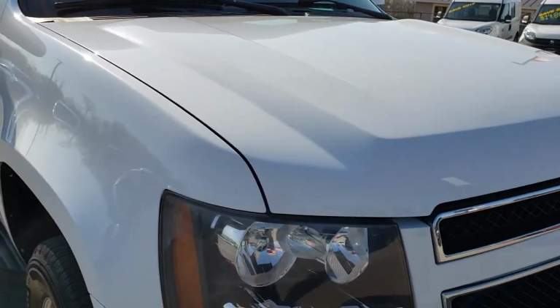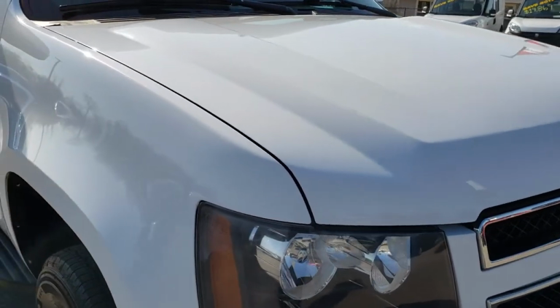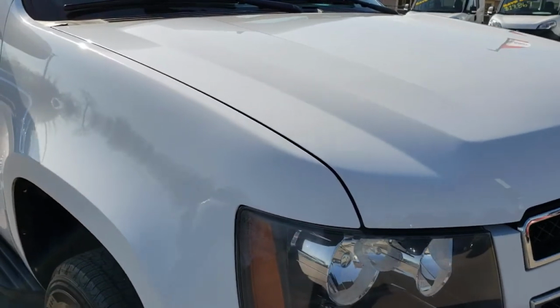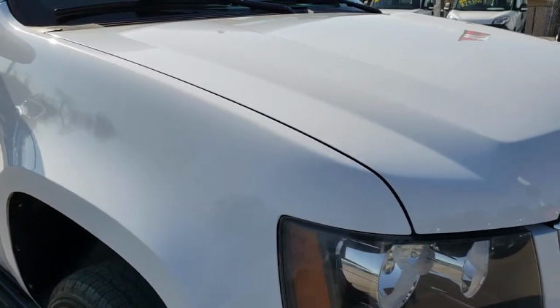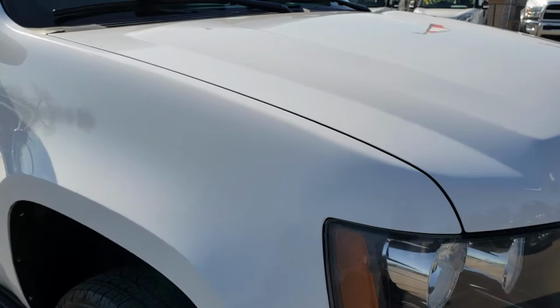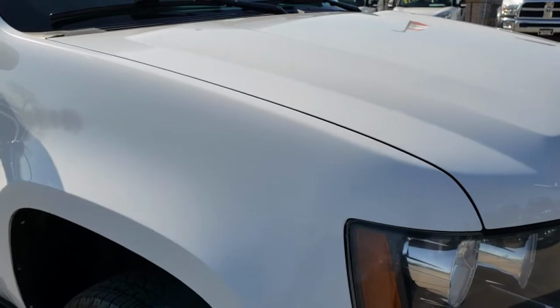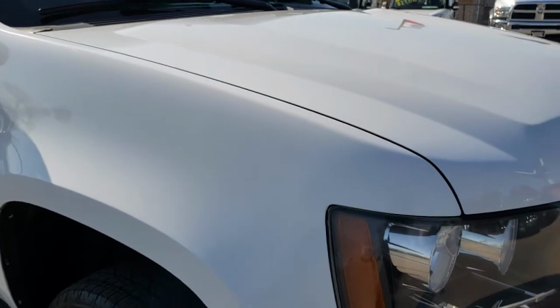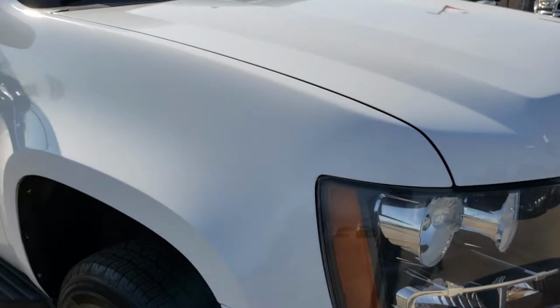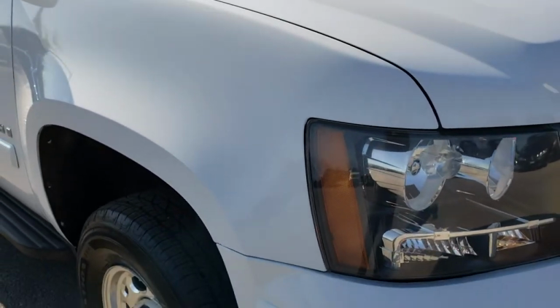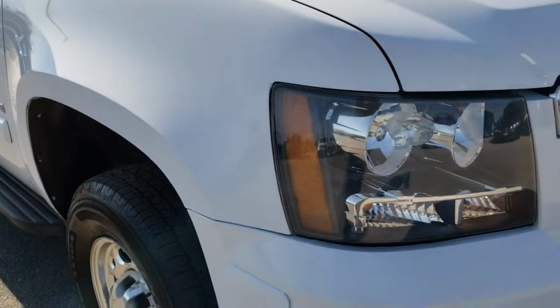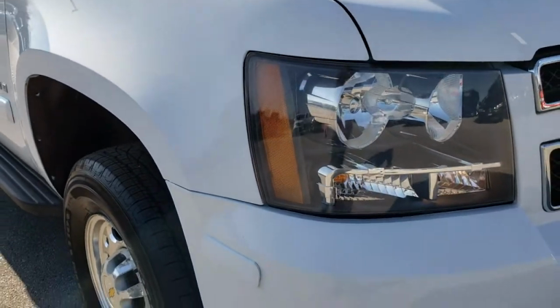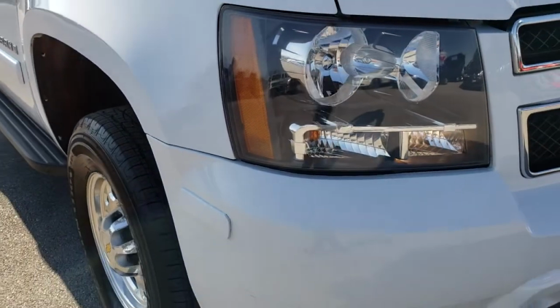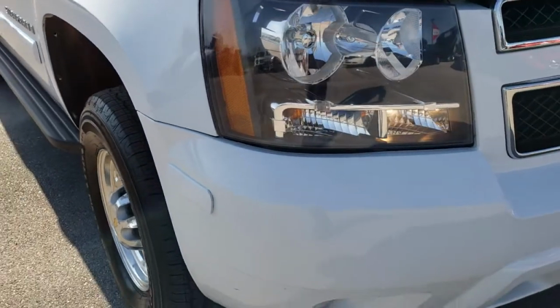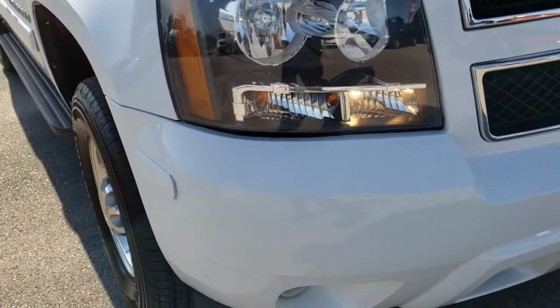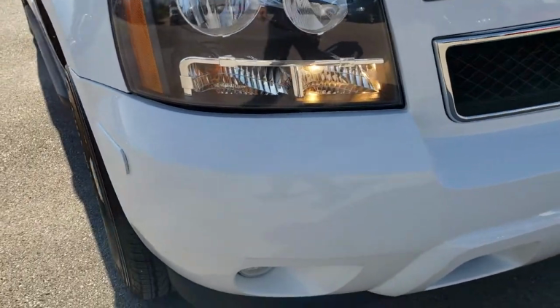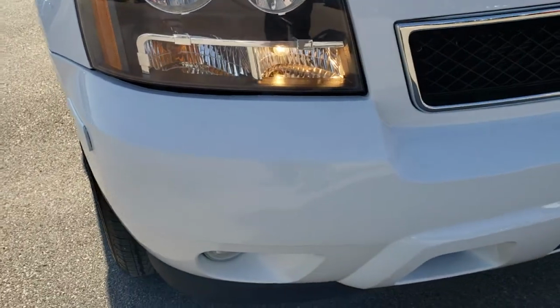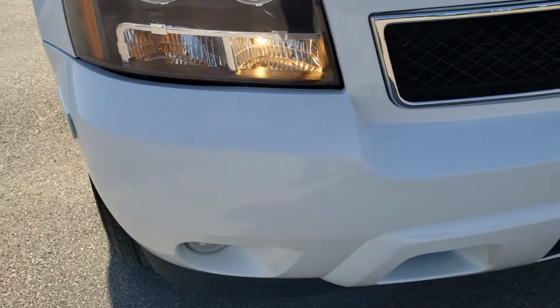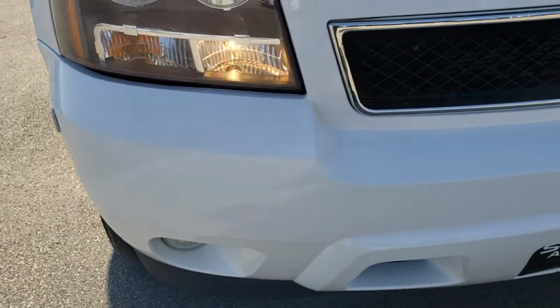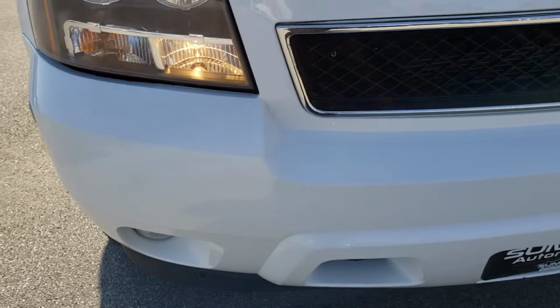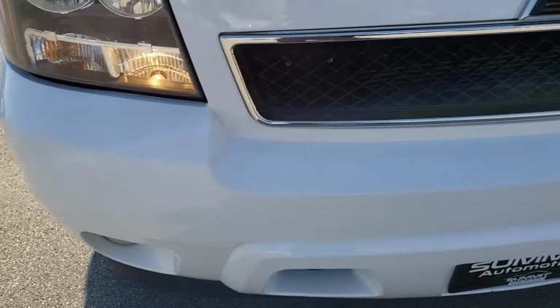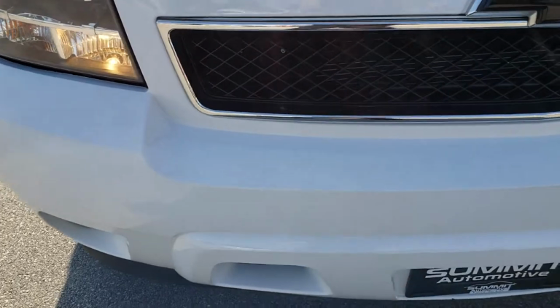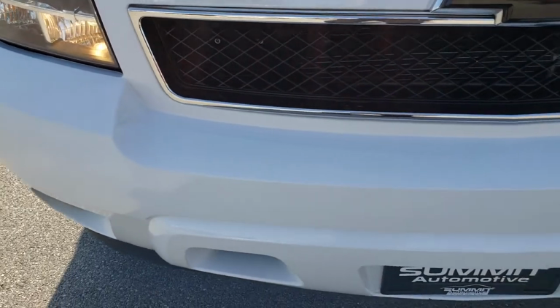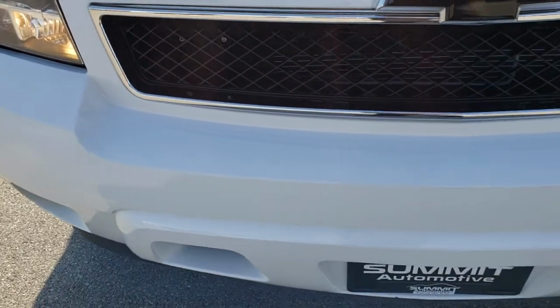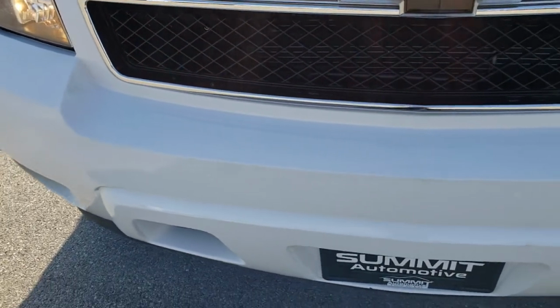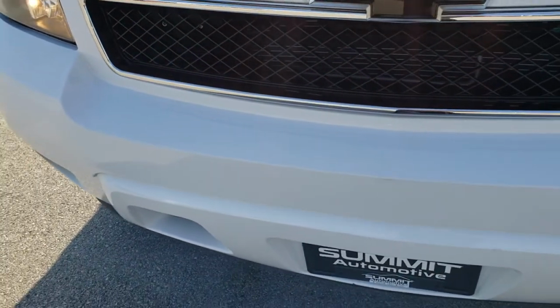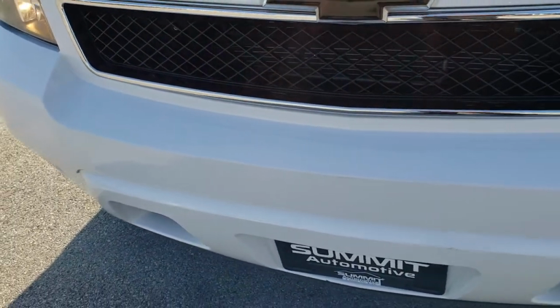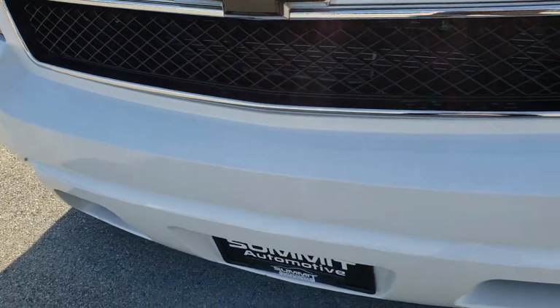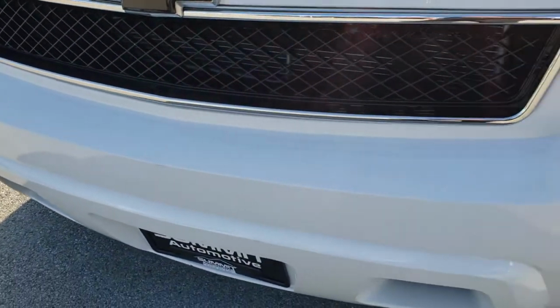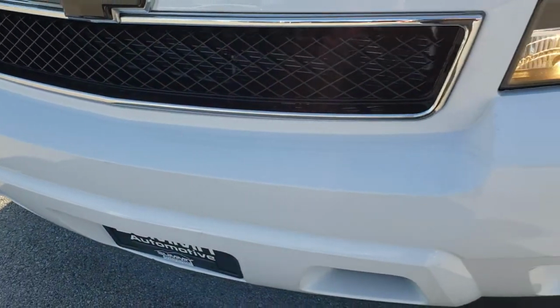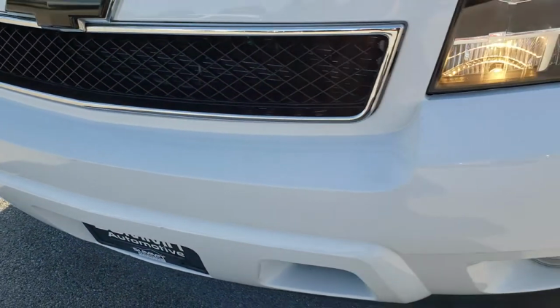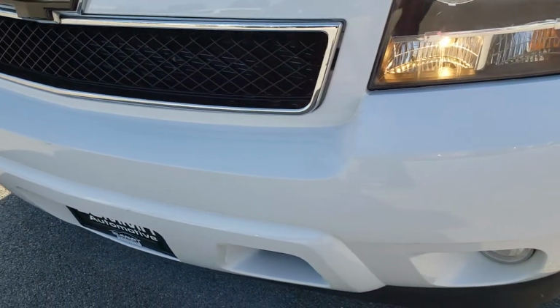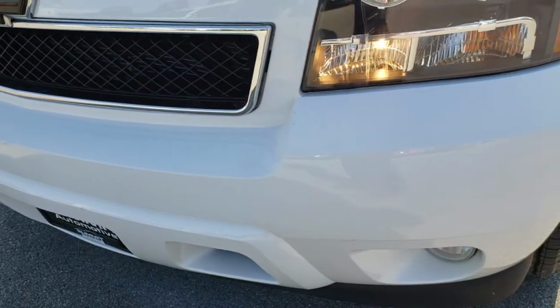This vehicle has the 6-liter V8 motor. From this HD video, you will be able to tell that this SUV is extremely clean all the way around.